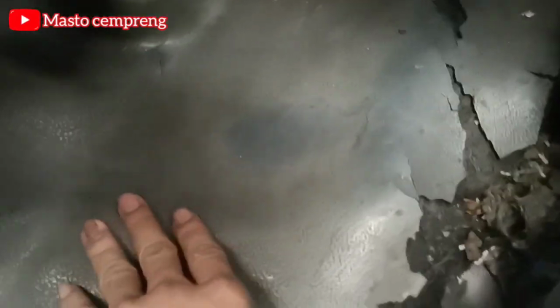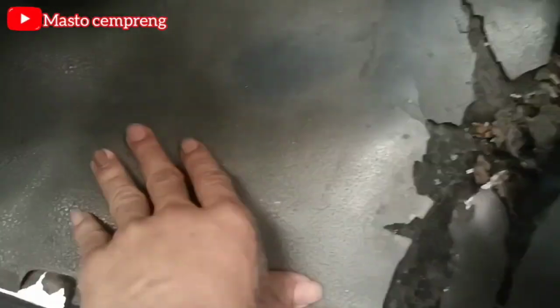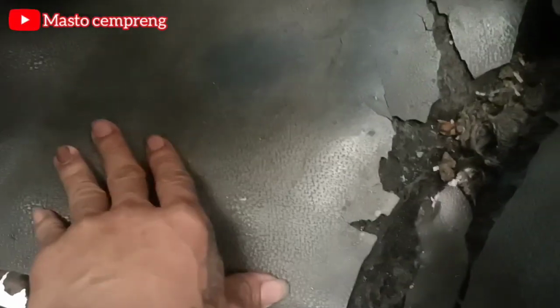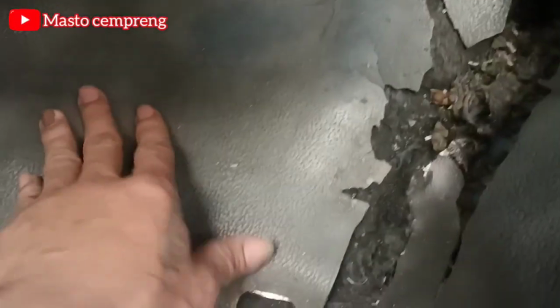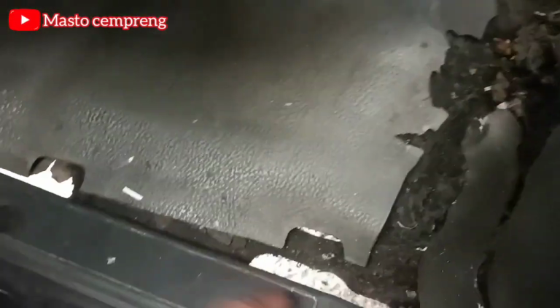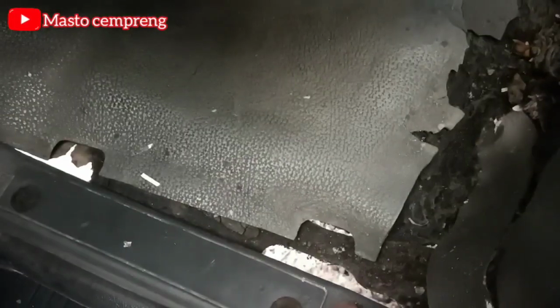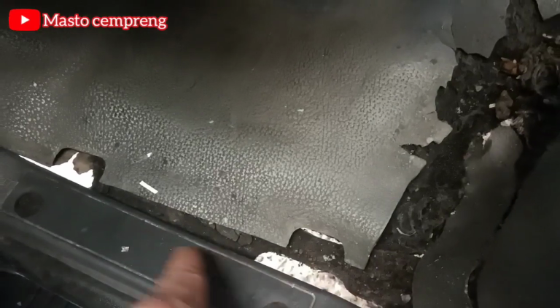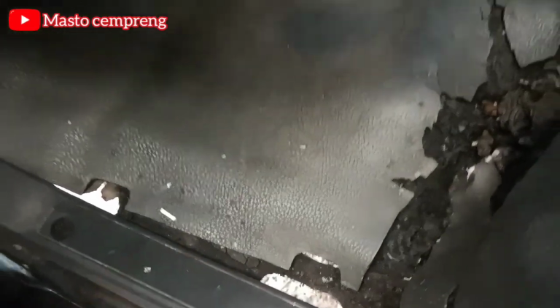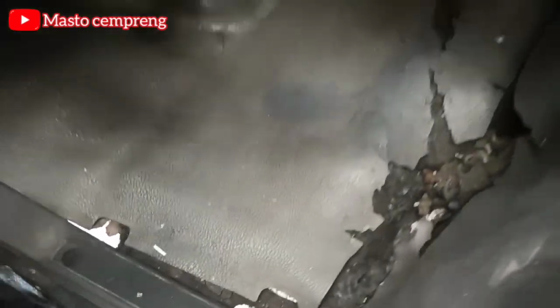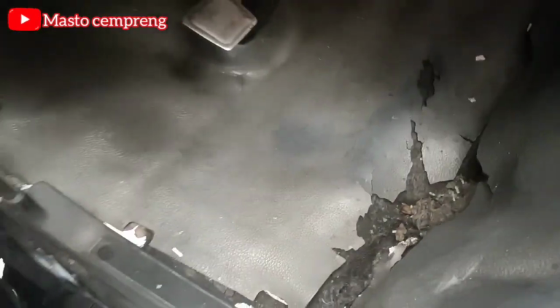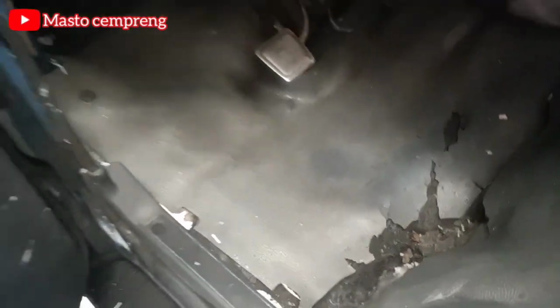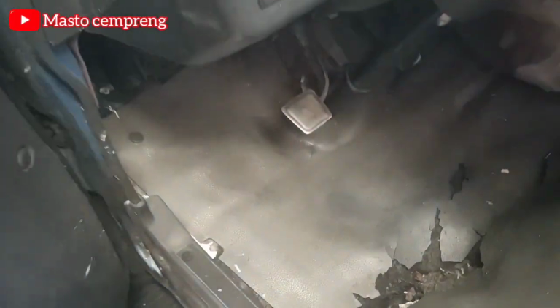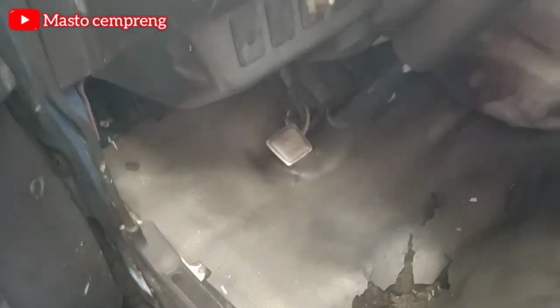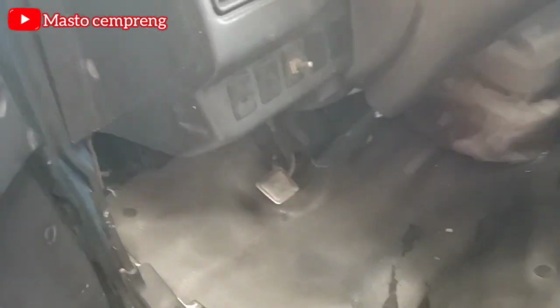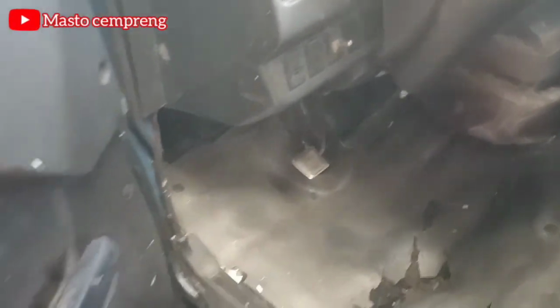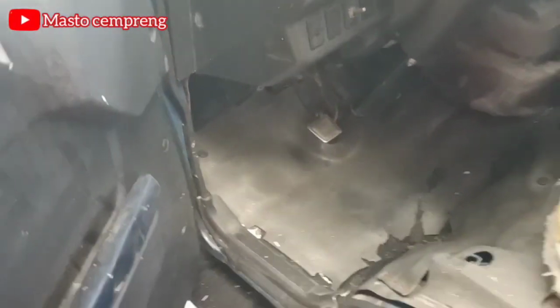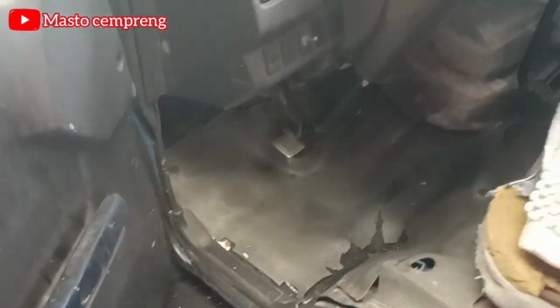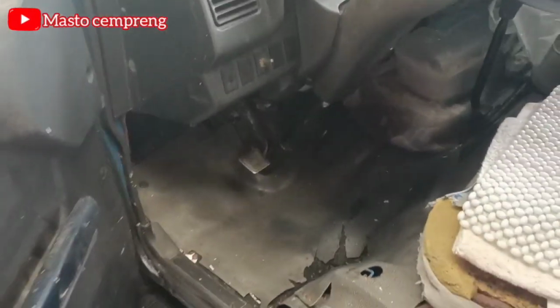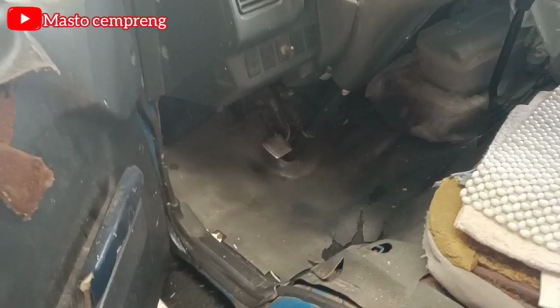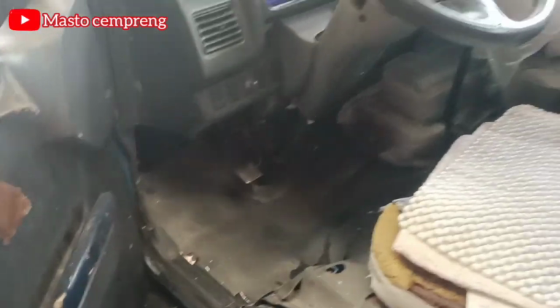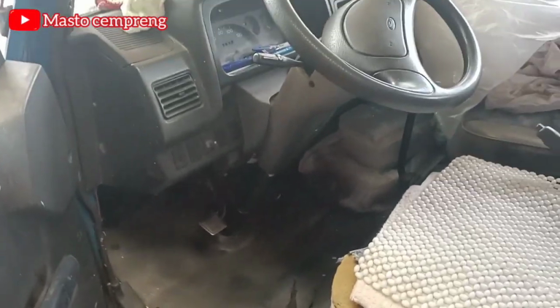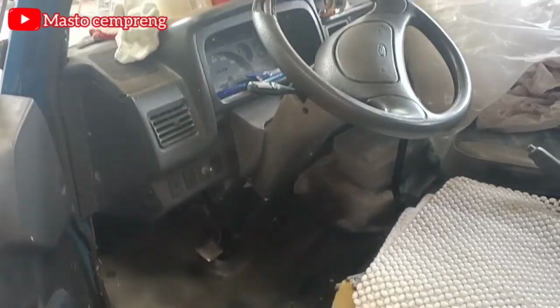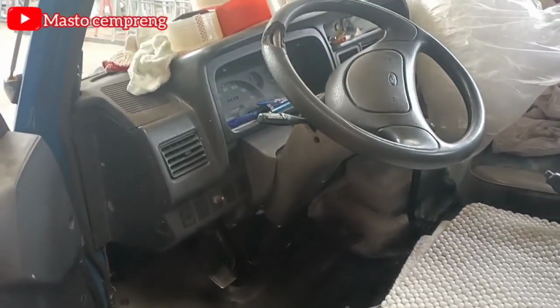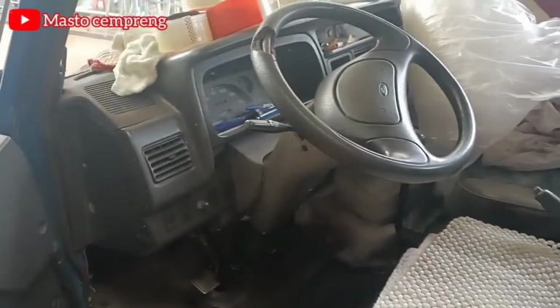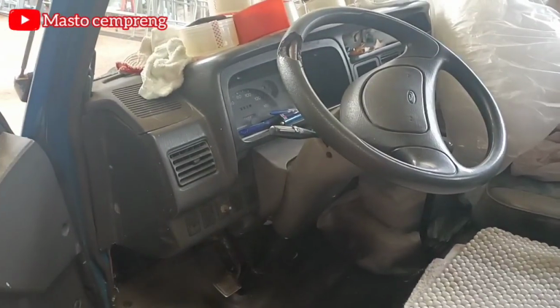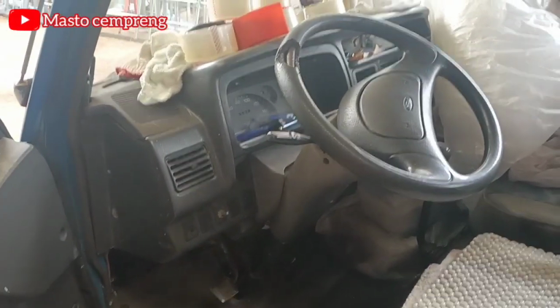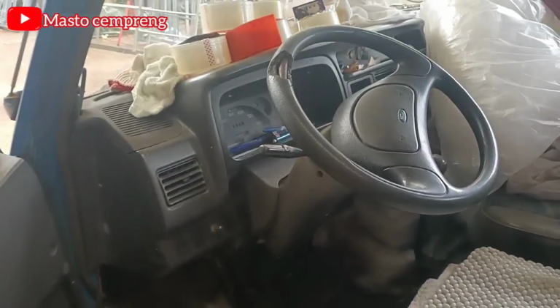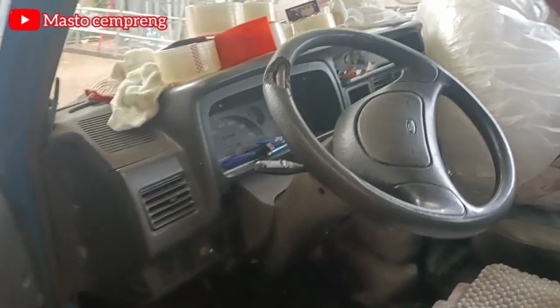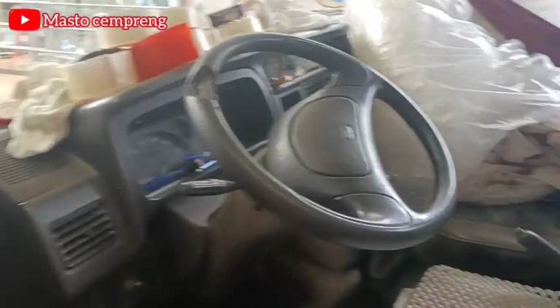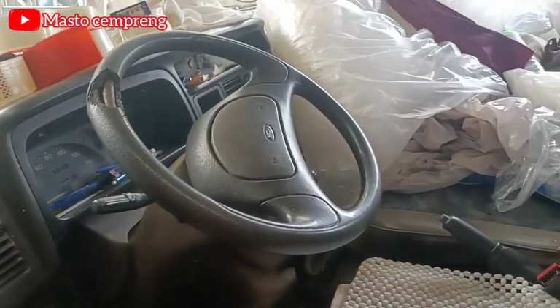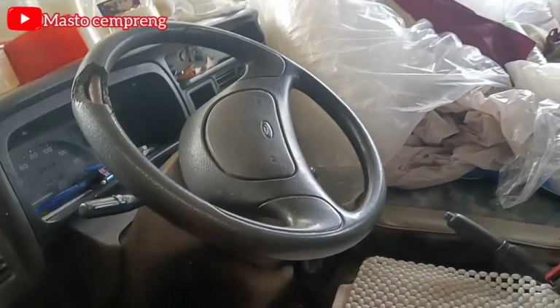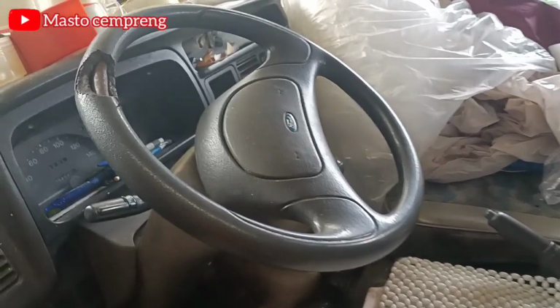Ini kropos semua itu, tuh tembus kelihatan bawah tuh — kropos semua ini. Ini karena mobil ini udah lama banget bosku. Dan selama saya disini tuh belum pernah nemu mobil Ford ini yang tipe terbaru, belum pernah ya.